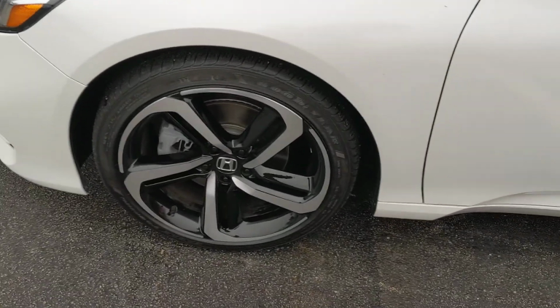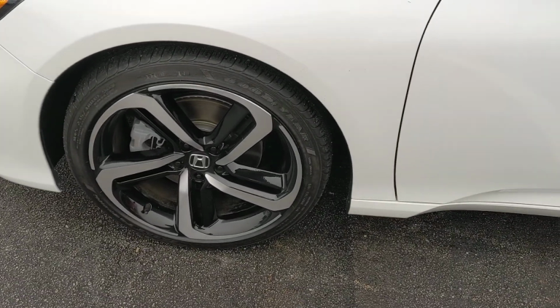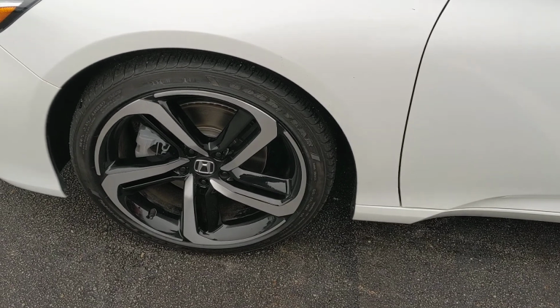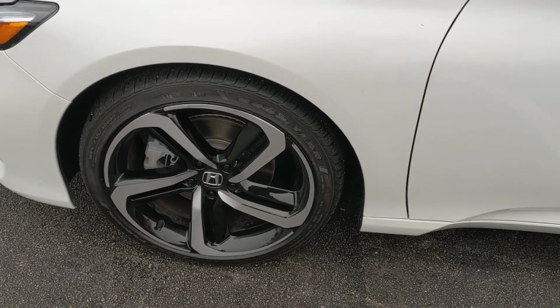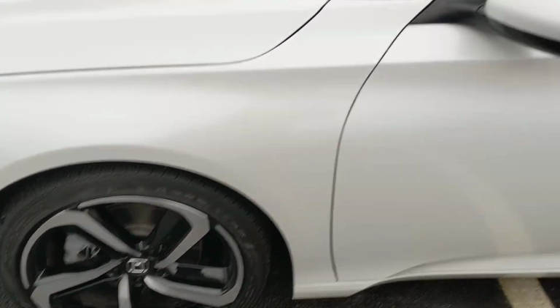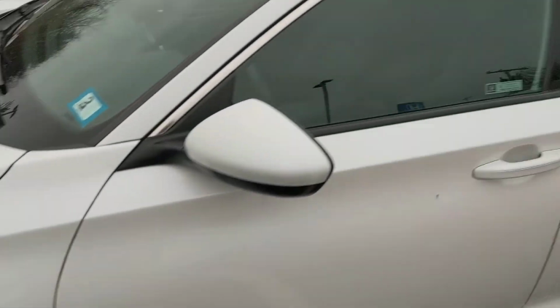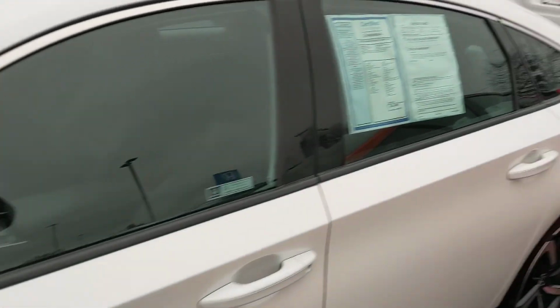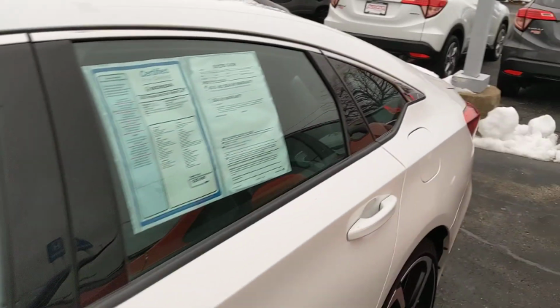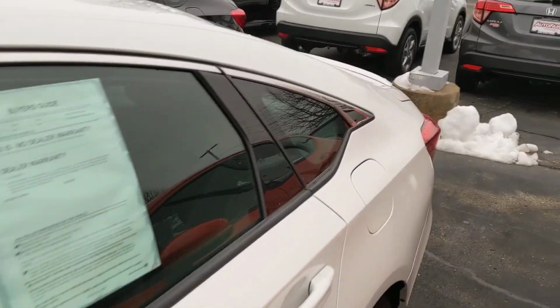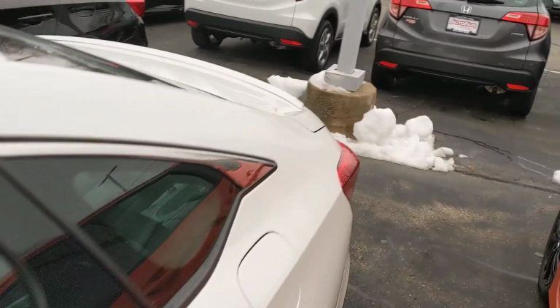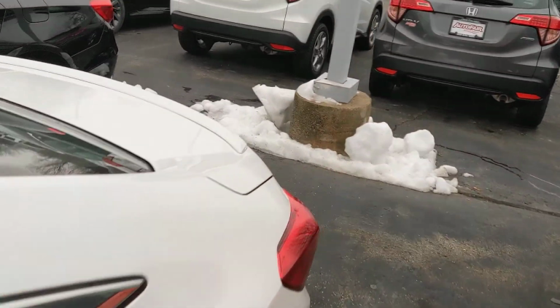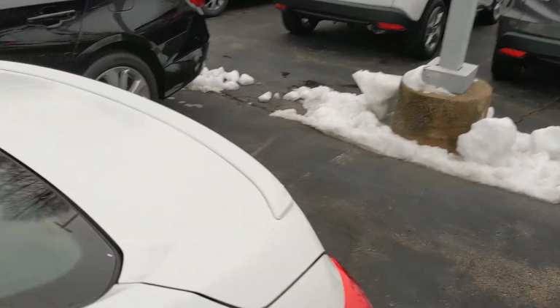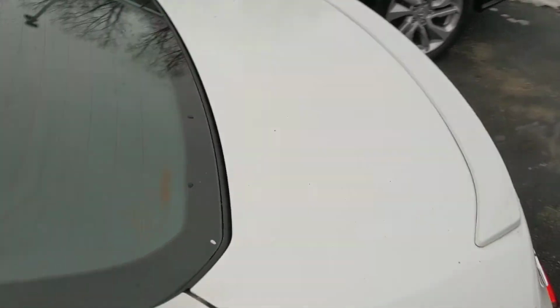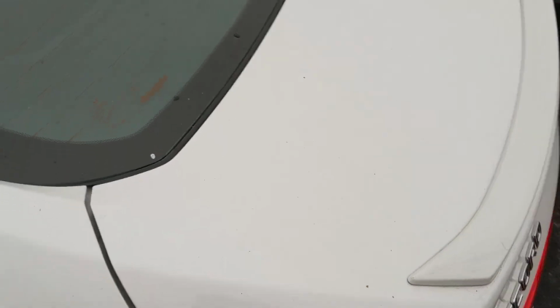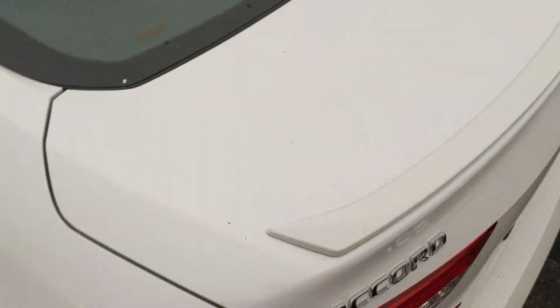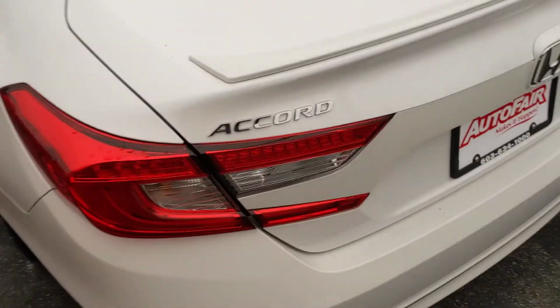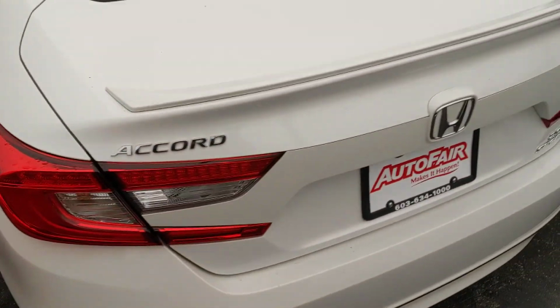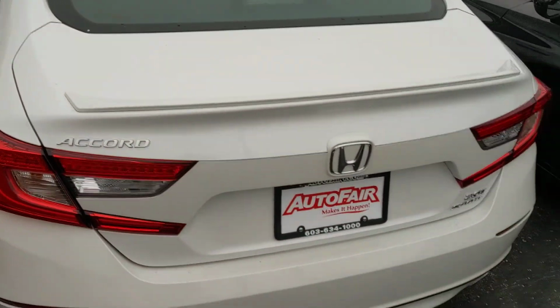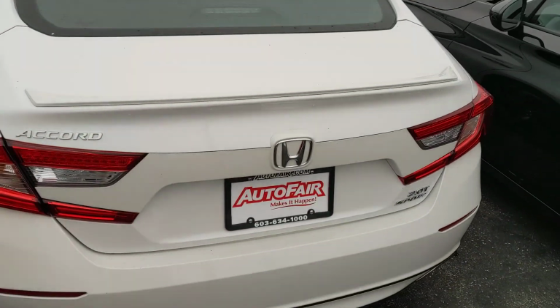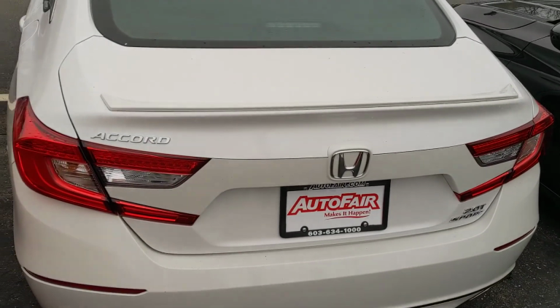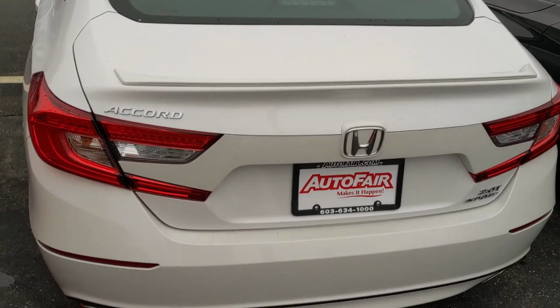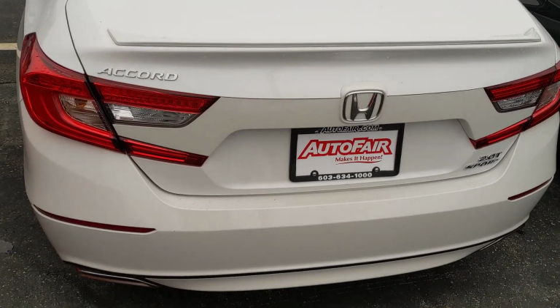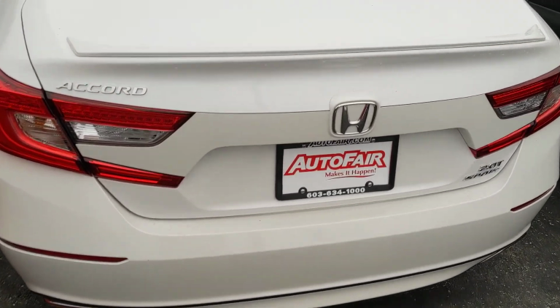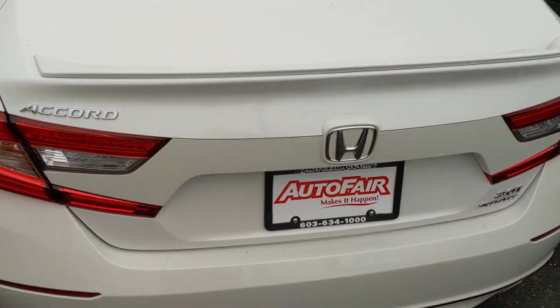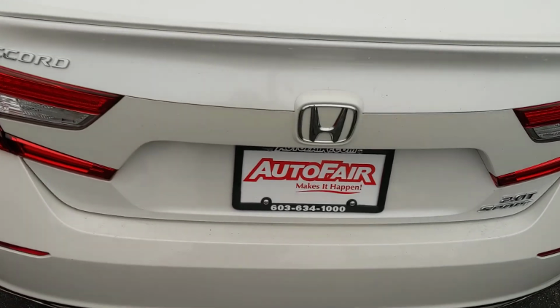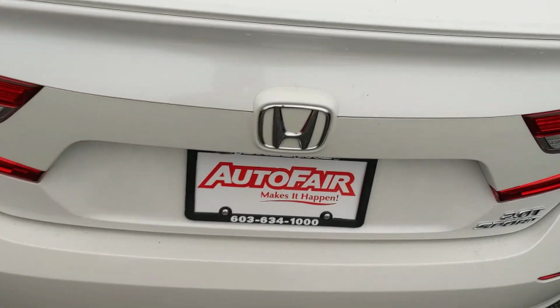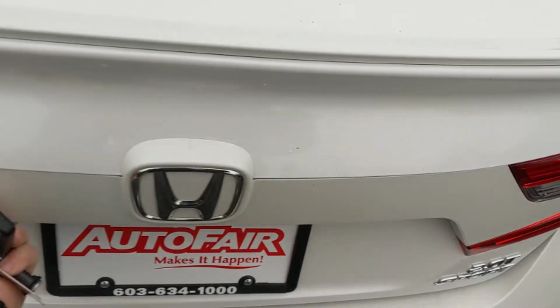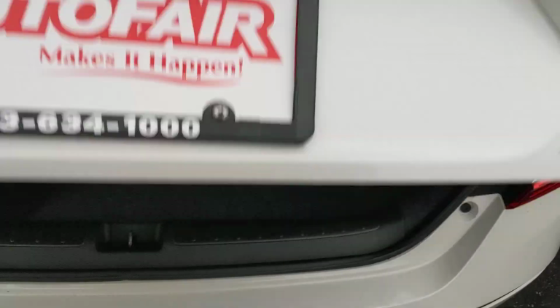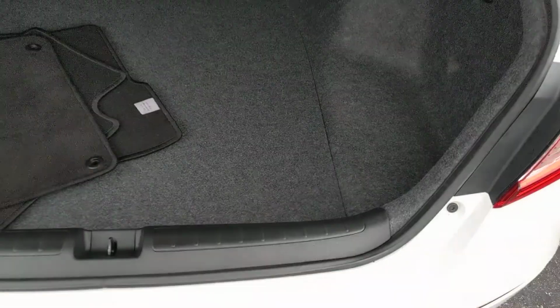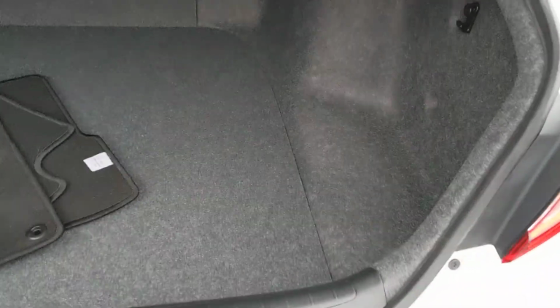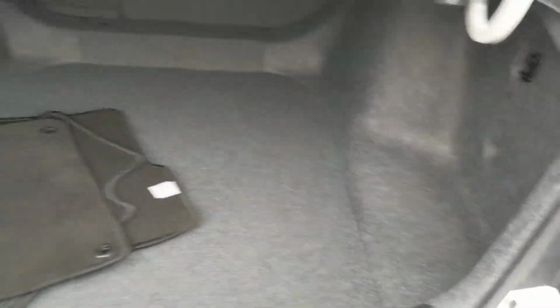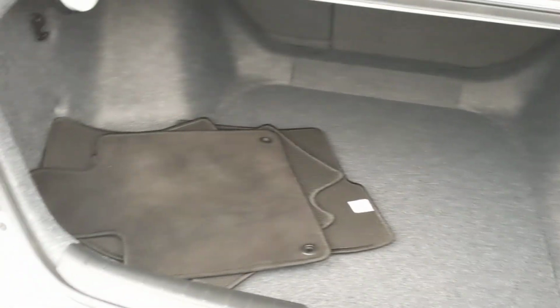The Sport packages have the larger rims on them that handle a little nicer. You got the spoiler on the trunk lid there. Nice big trunk.